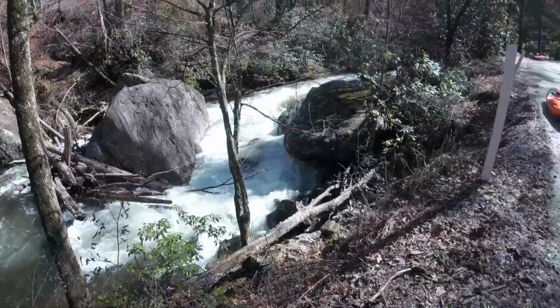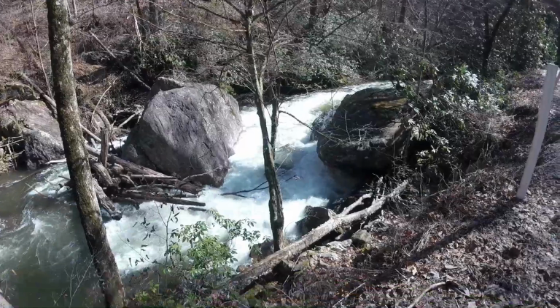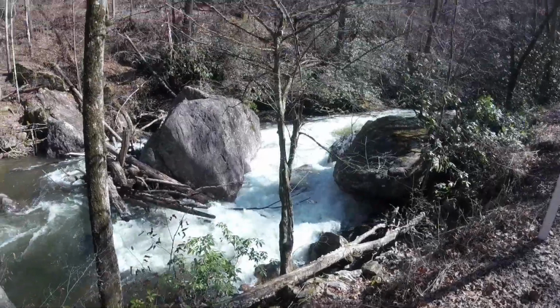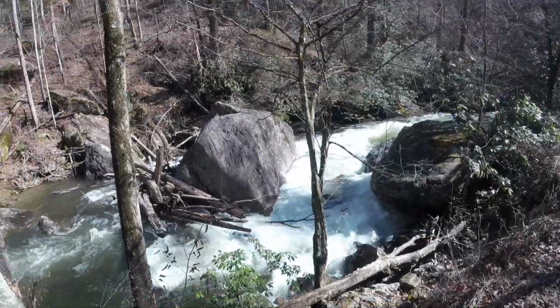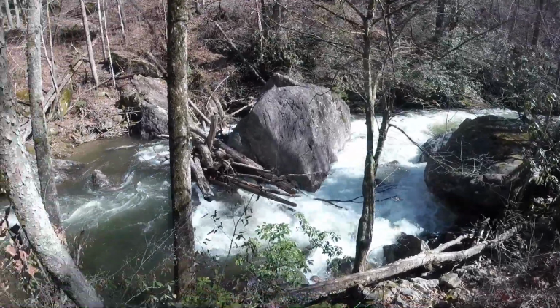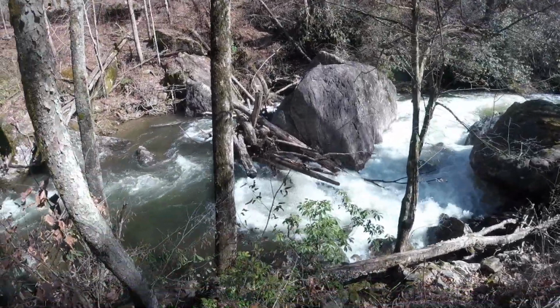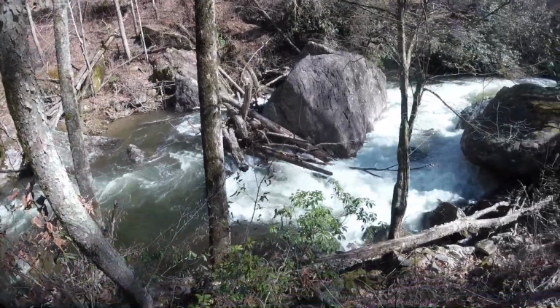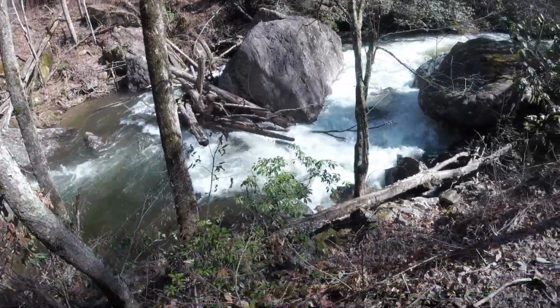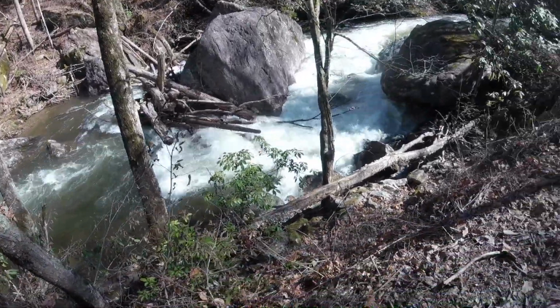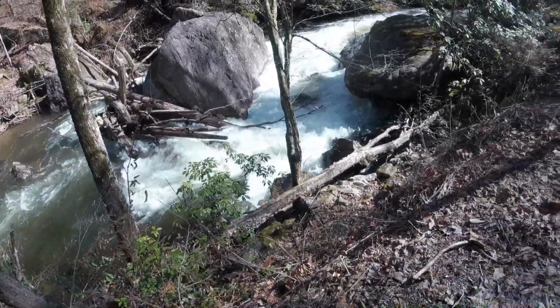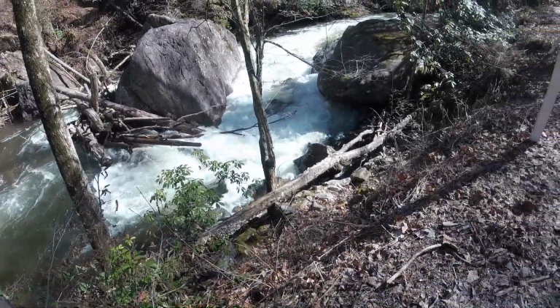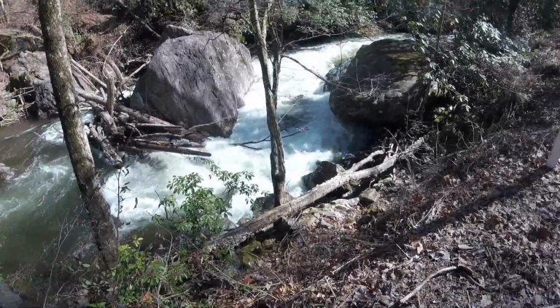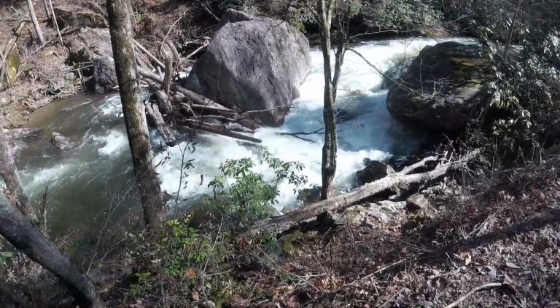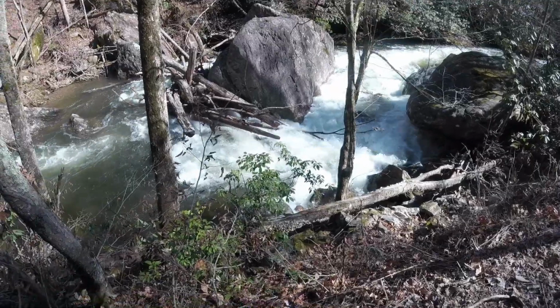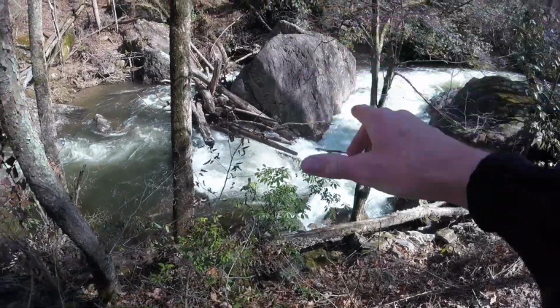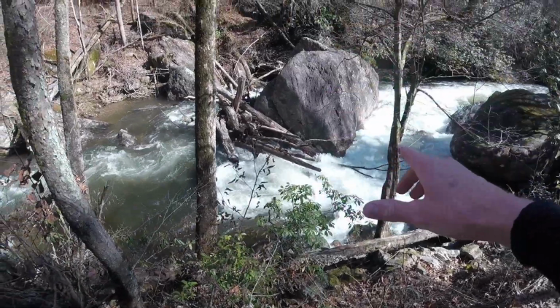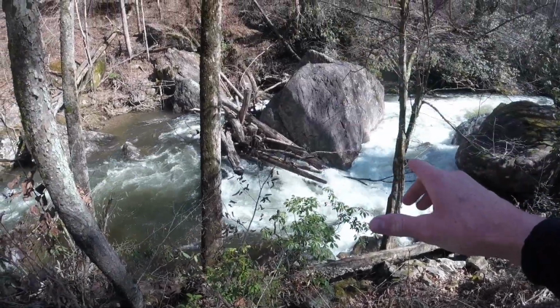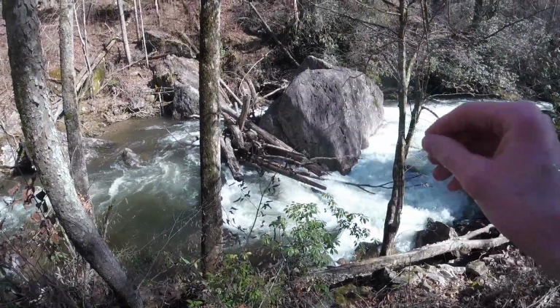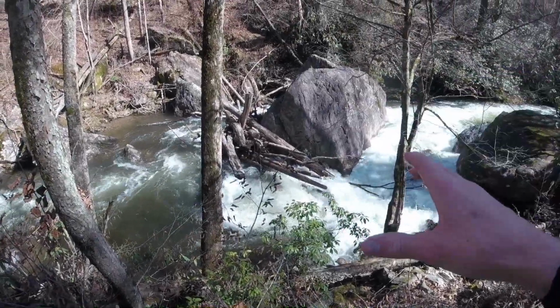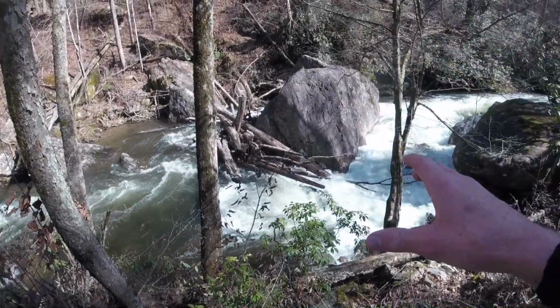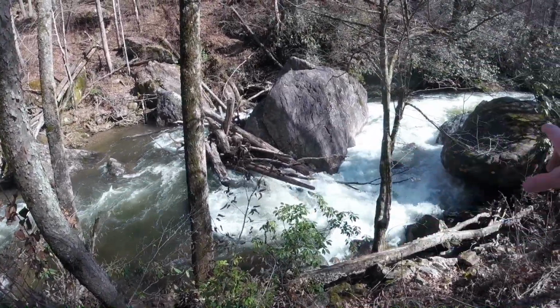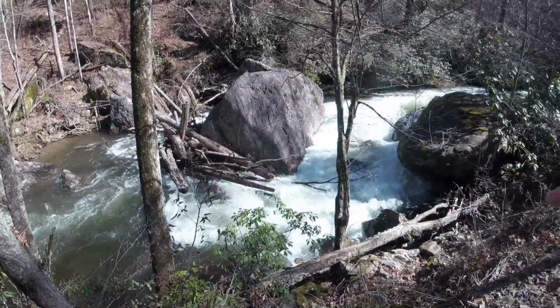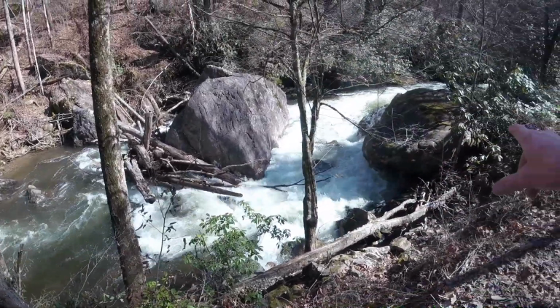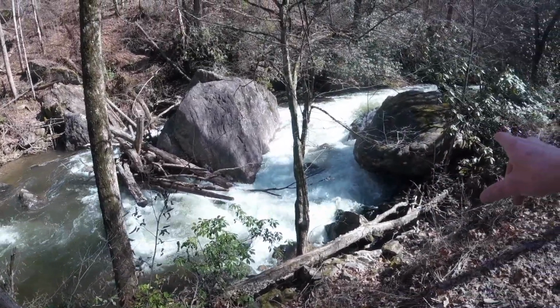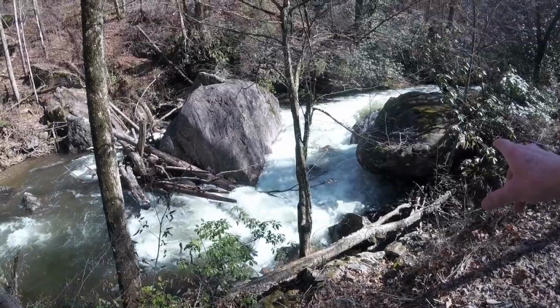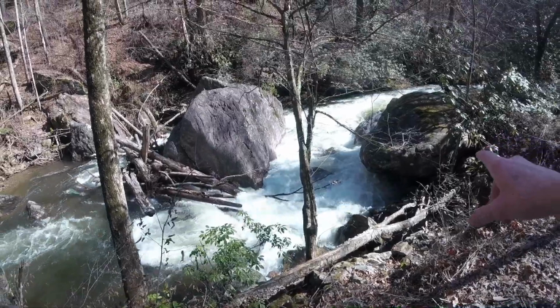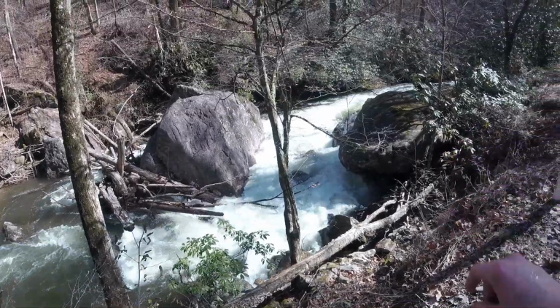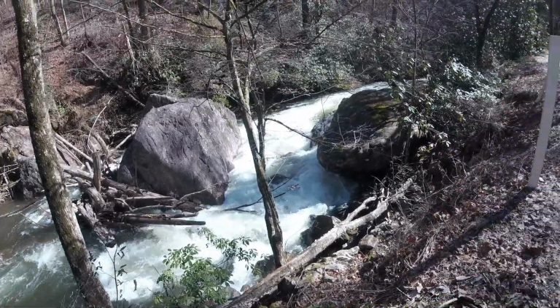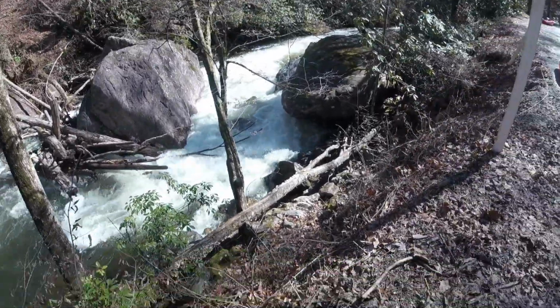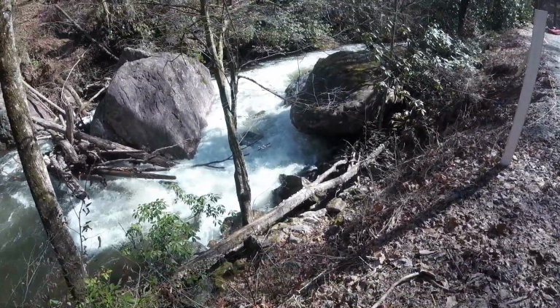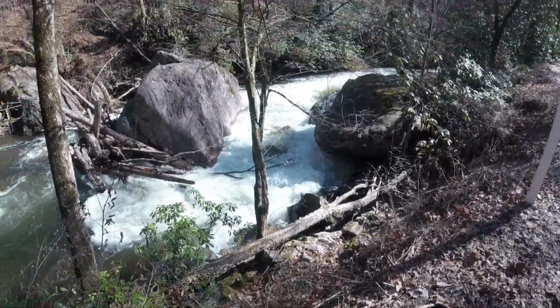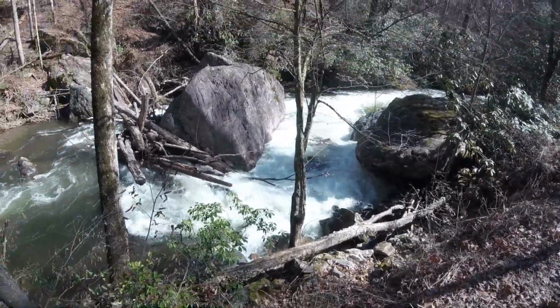So this is the first portage of the day. As you can see here, this is a pretty fucking thin line. There's logs on the left that want to kick you into this undercut on the right here, and none of us really want to fuck with it.